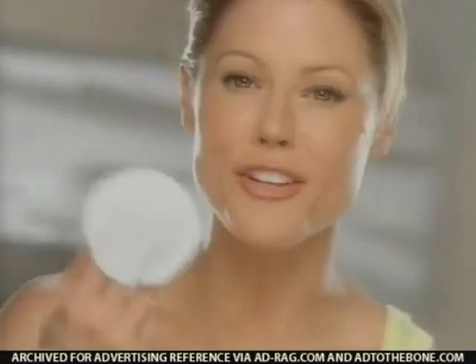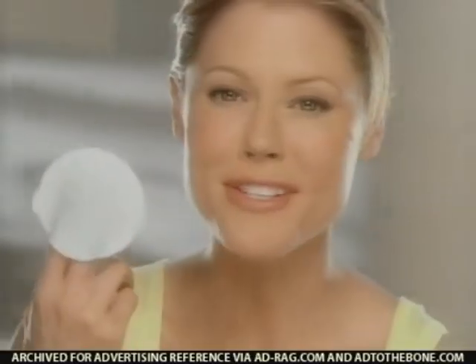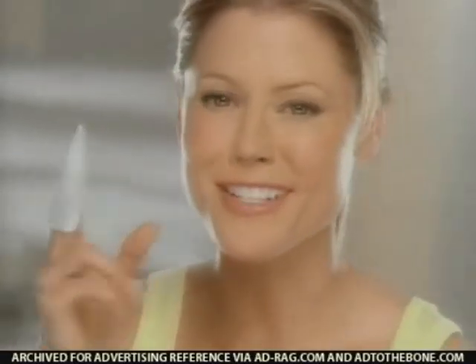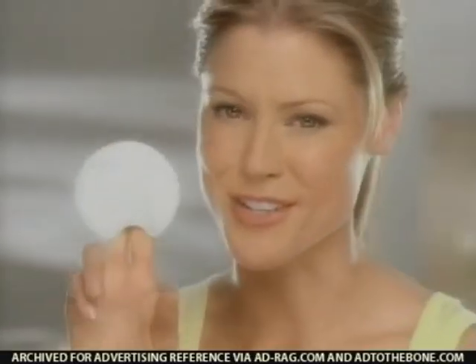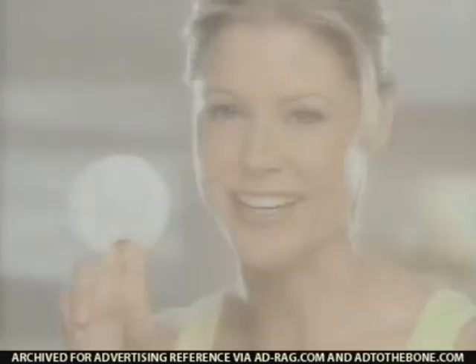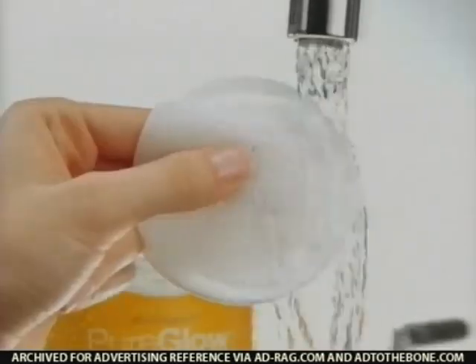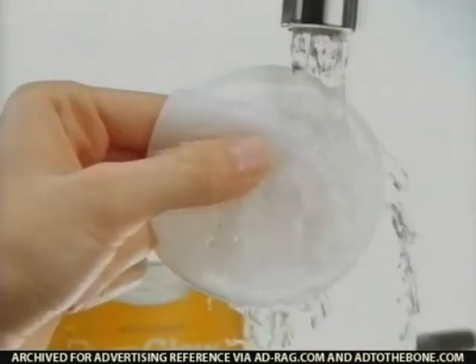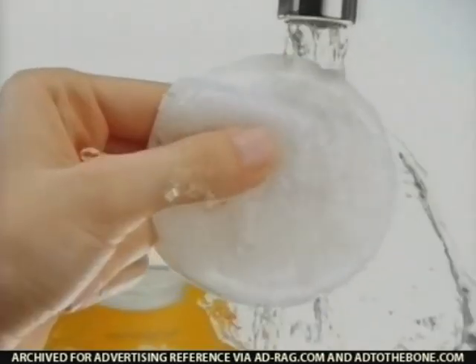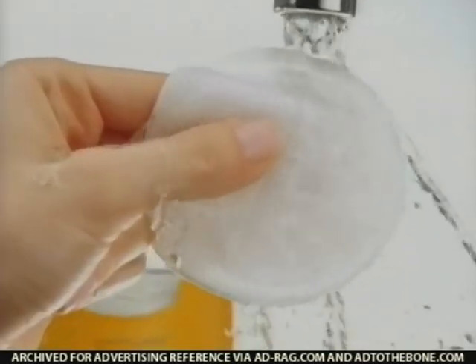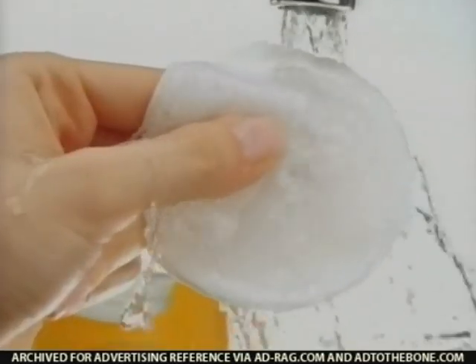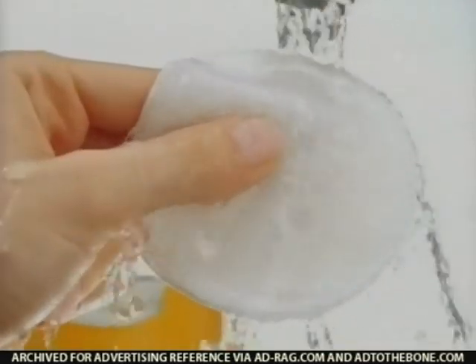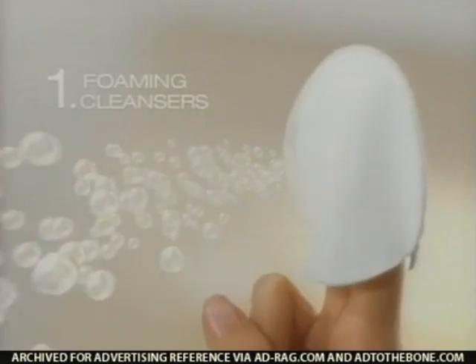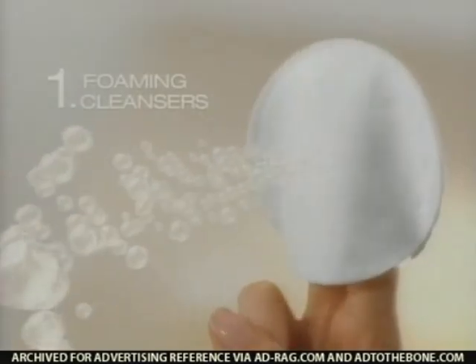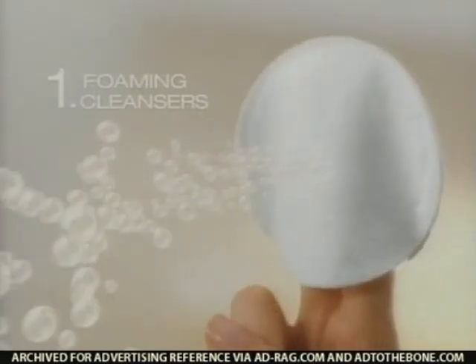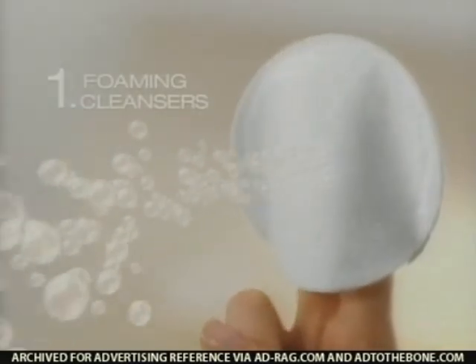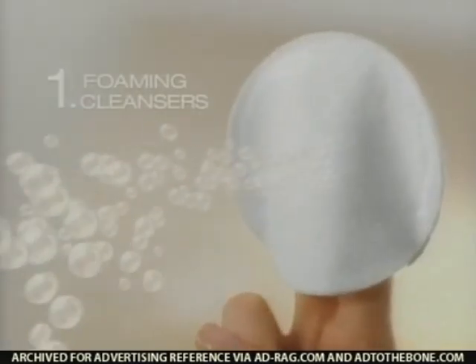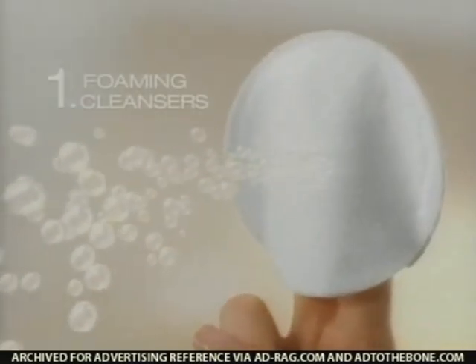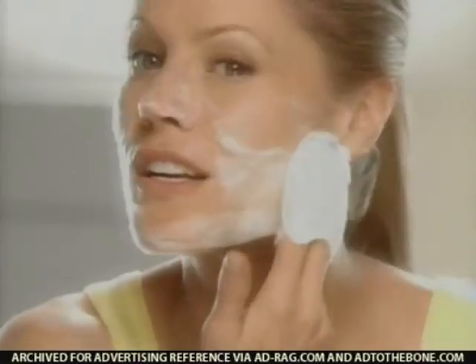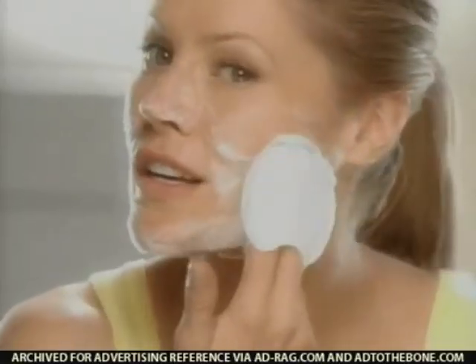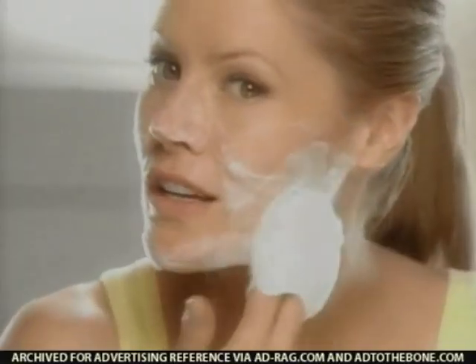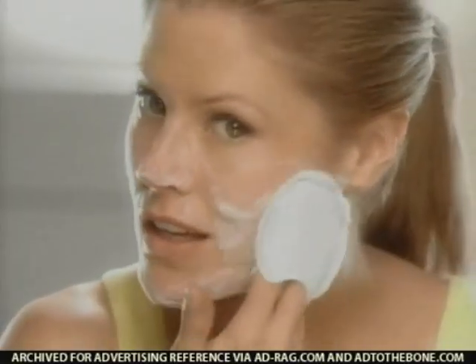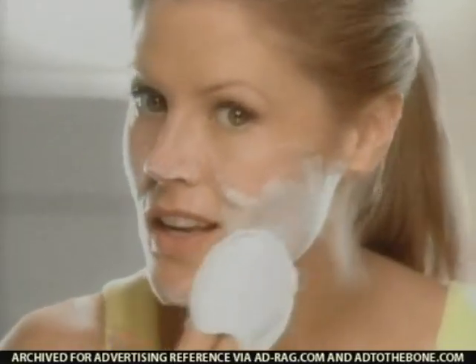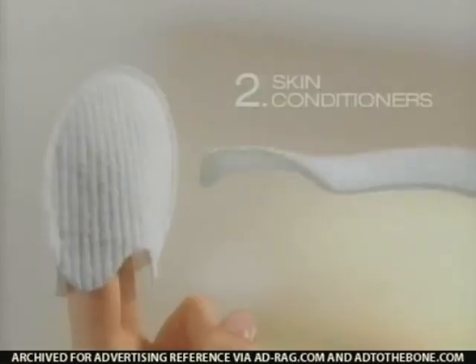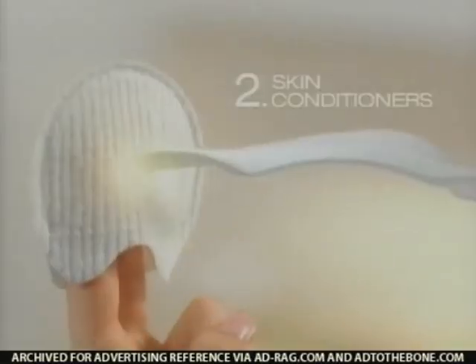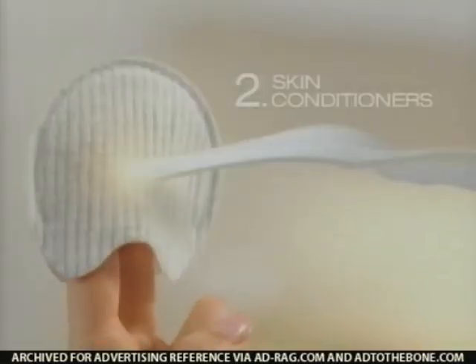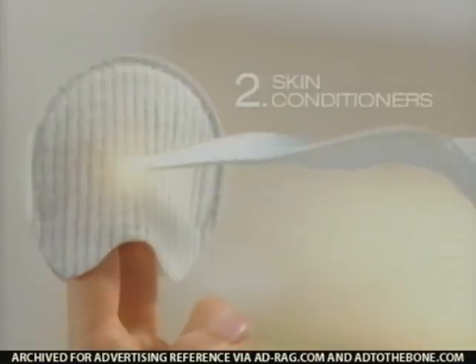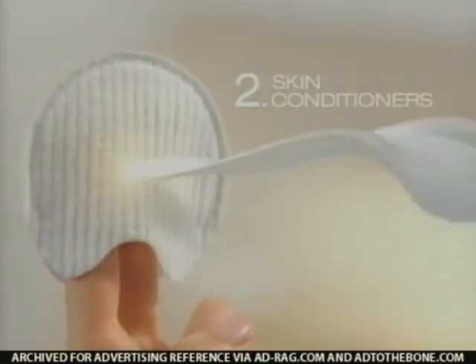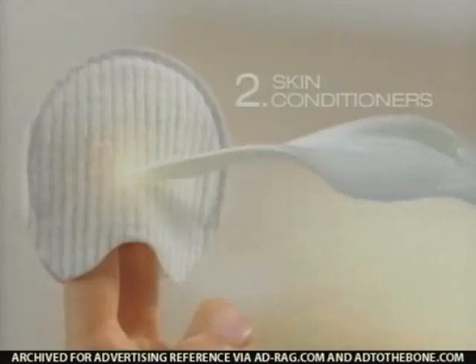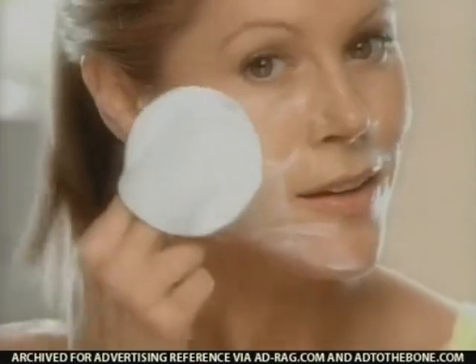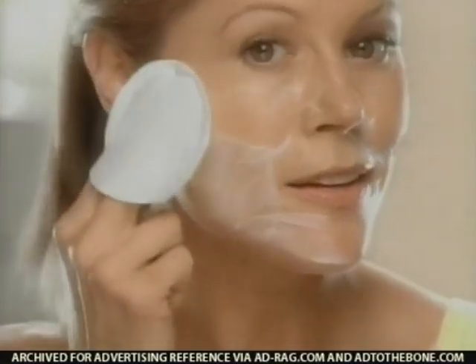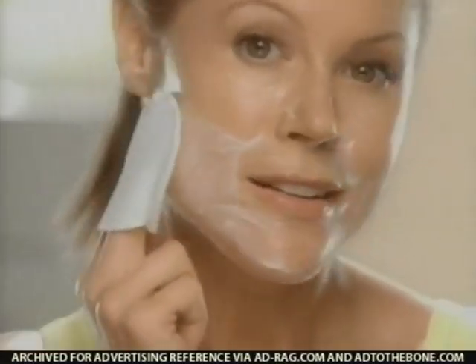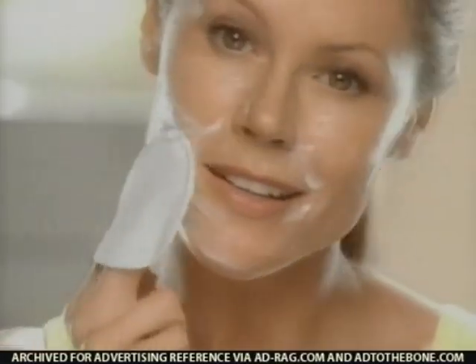There are two sides to the story. Just splash to activate. Beaded side with foaming cleansers purifies and exfoliates. Velvety side with skin conditioners smooths and massages.